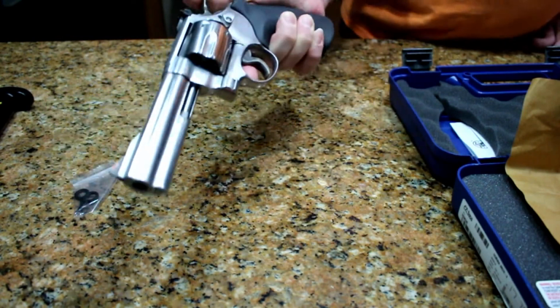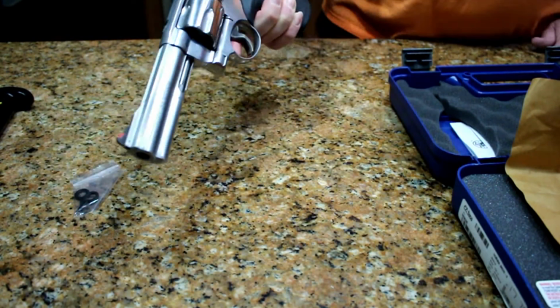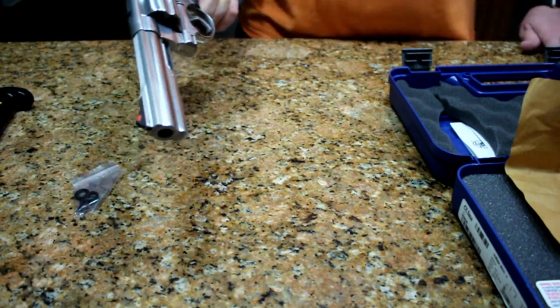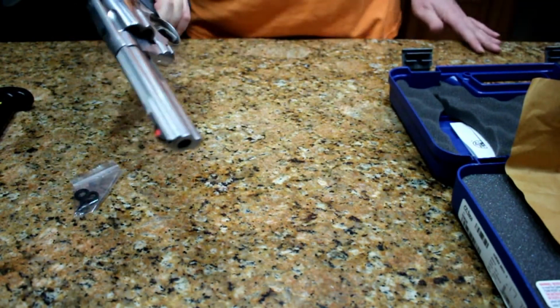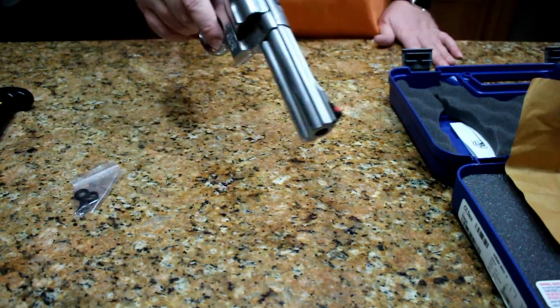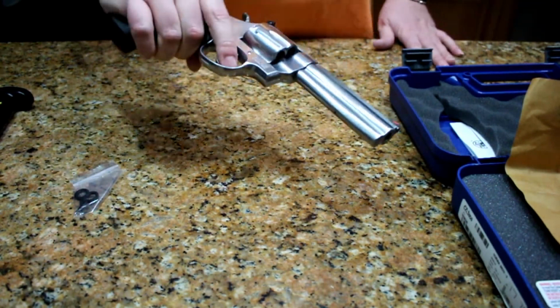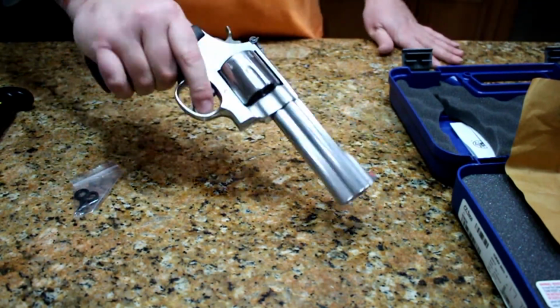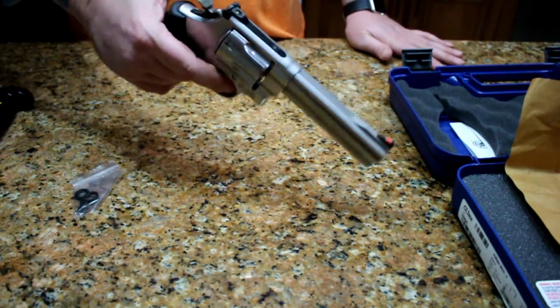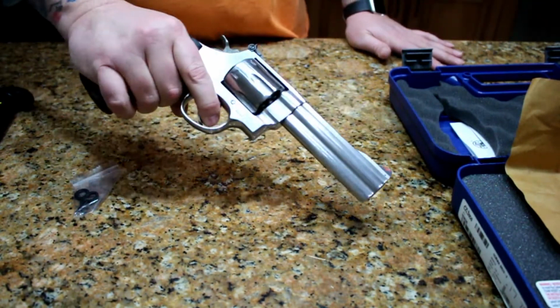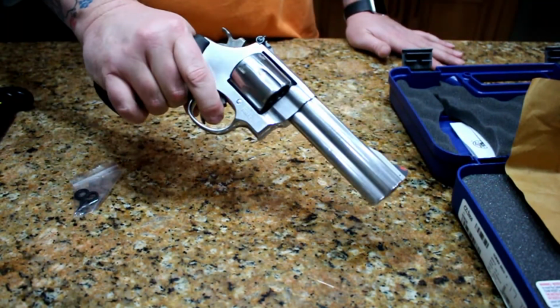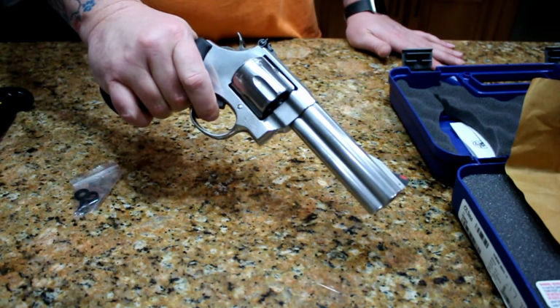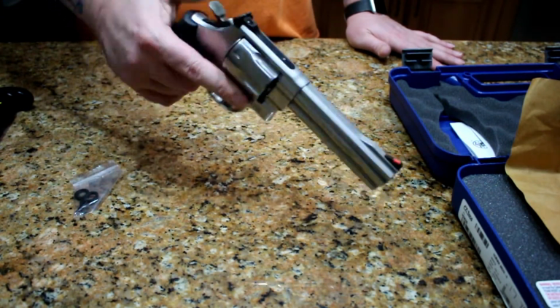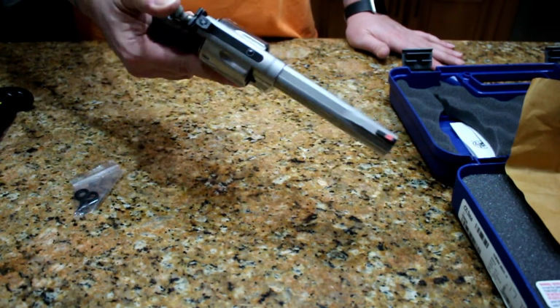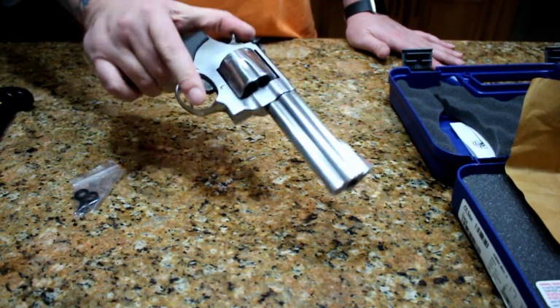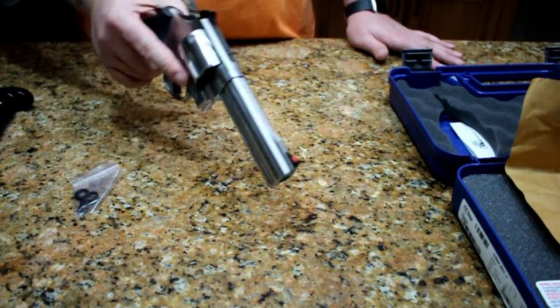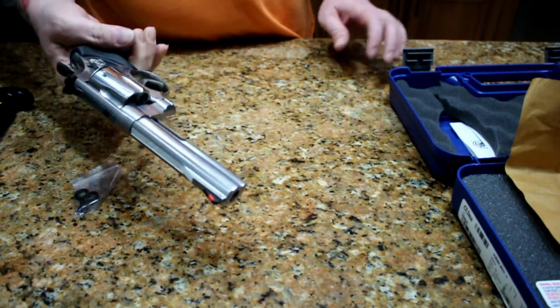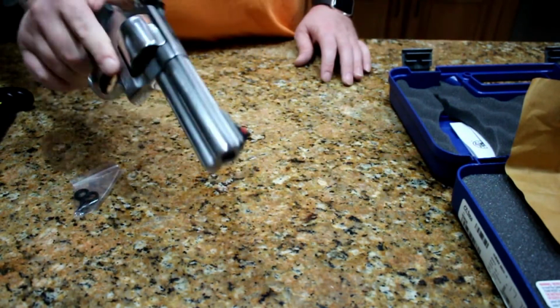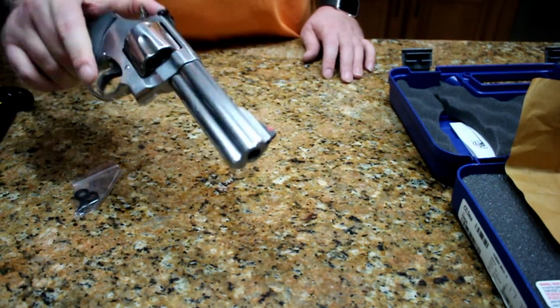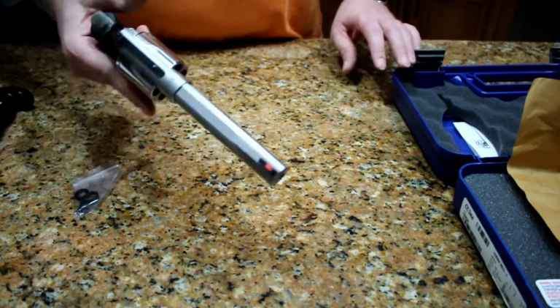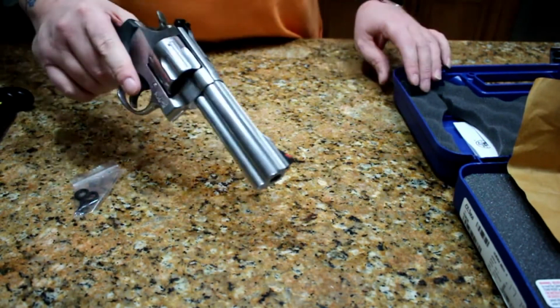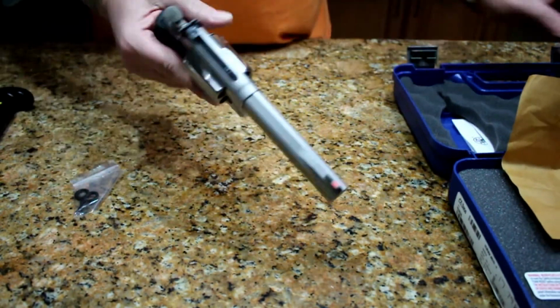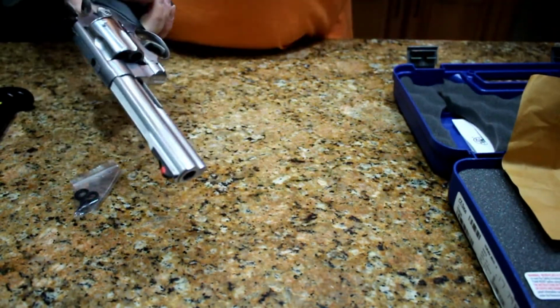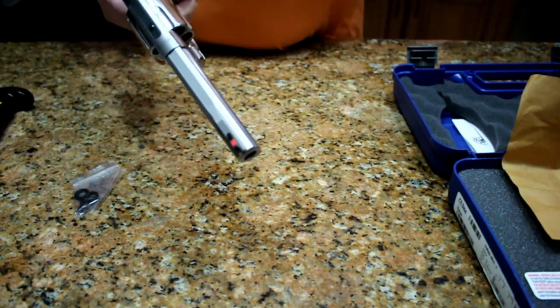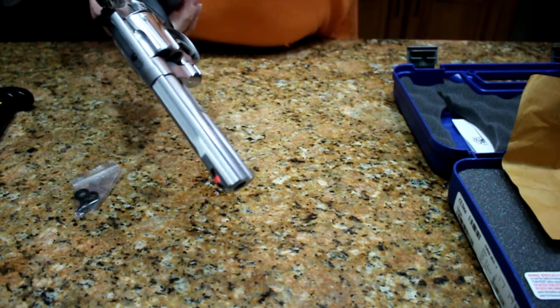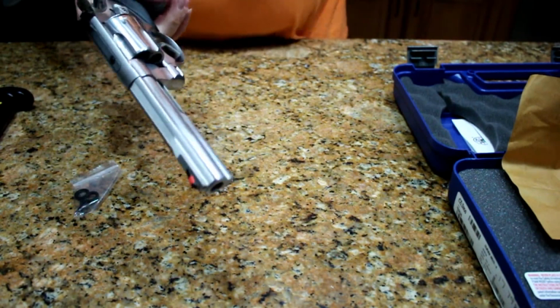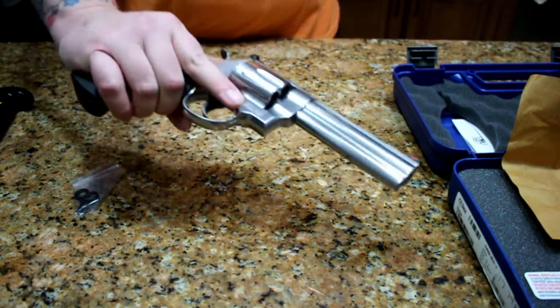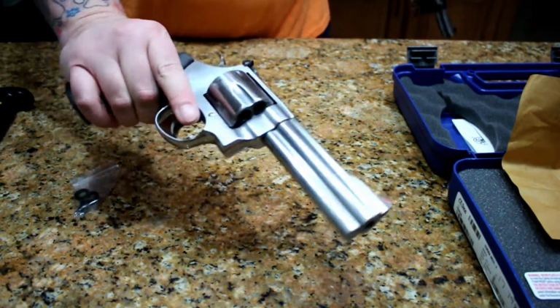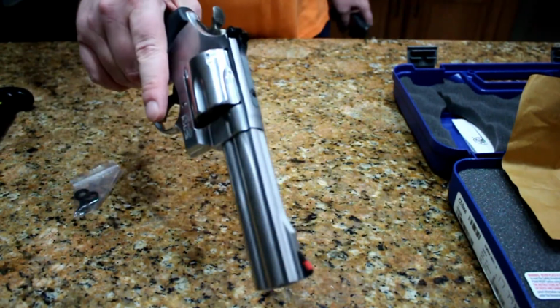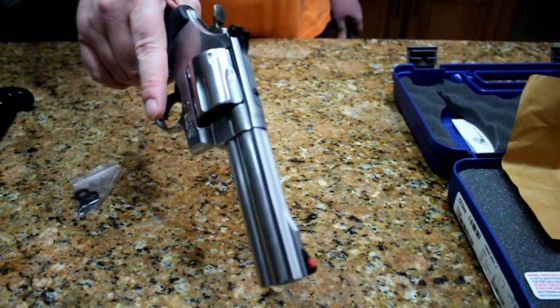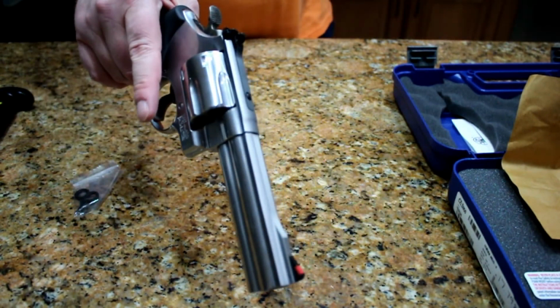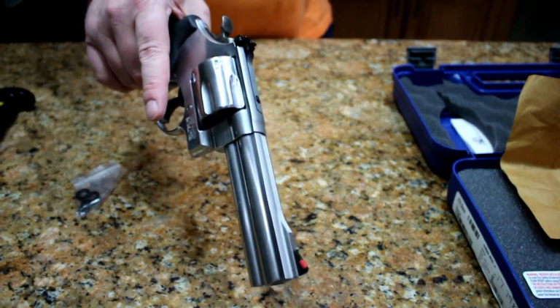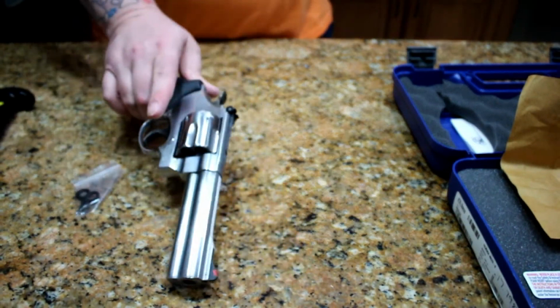There's nothing there in single action. Double action — yeah, it's pretty heavy, but that's what you're expecting. And to give you an idea, this is a 44 Magnum.